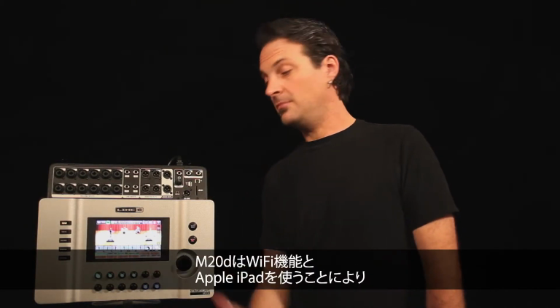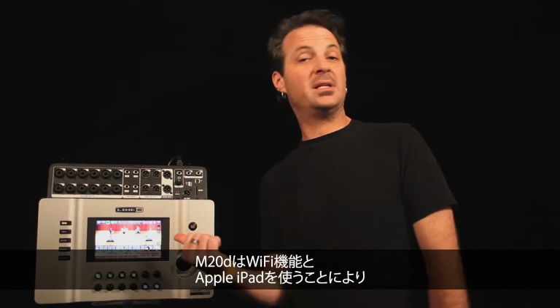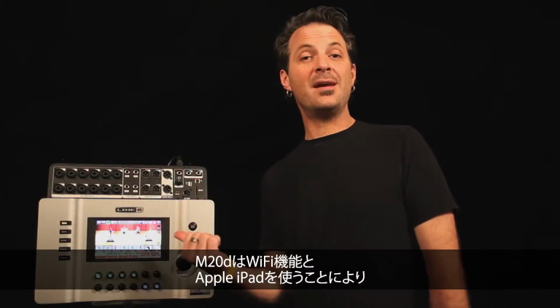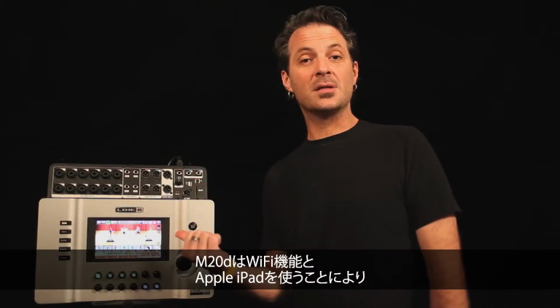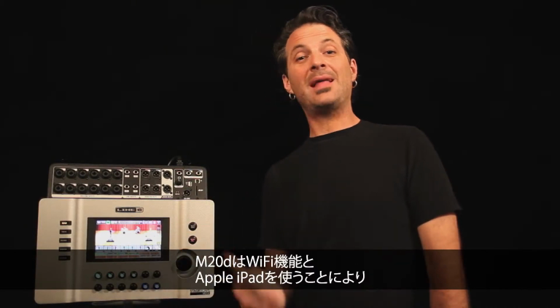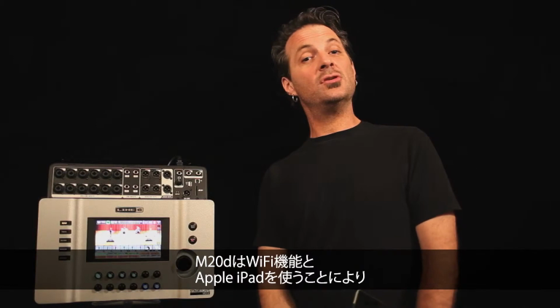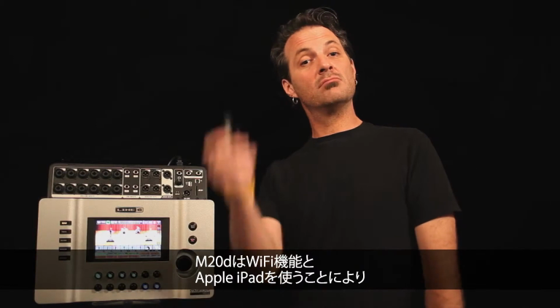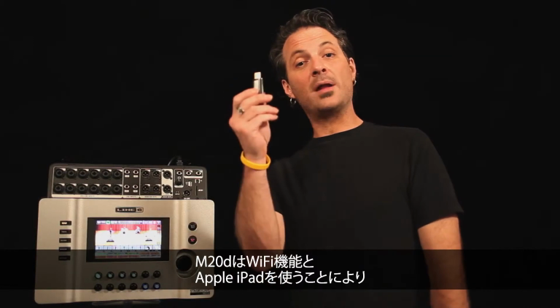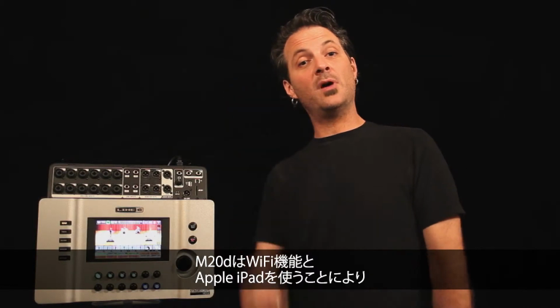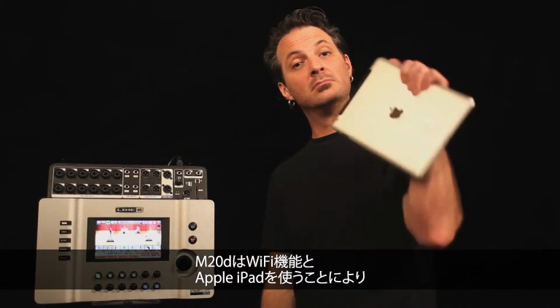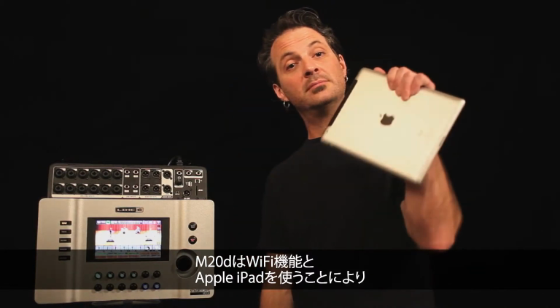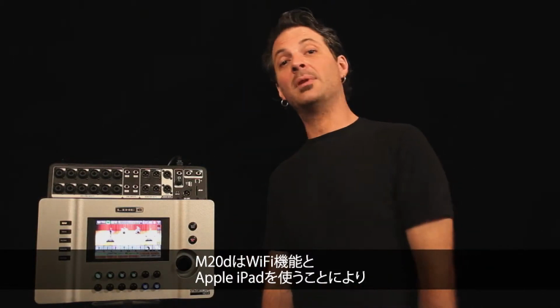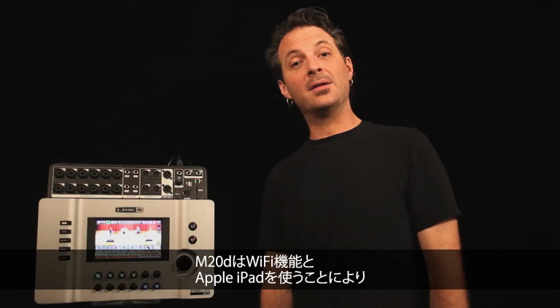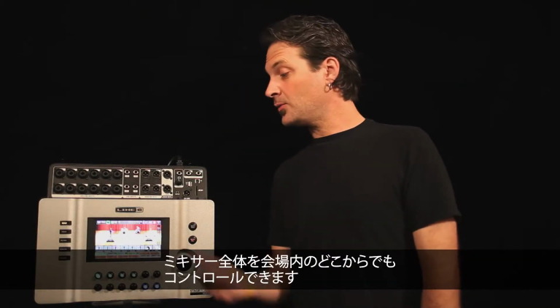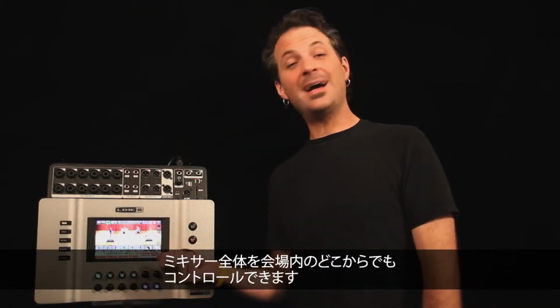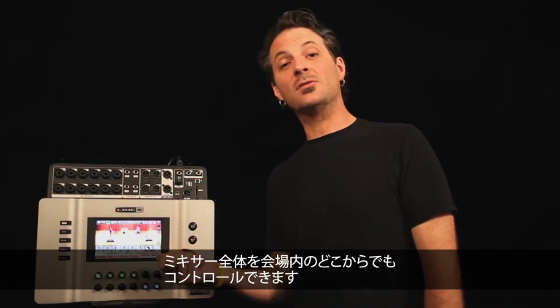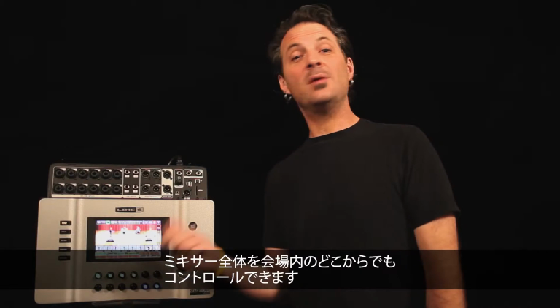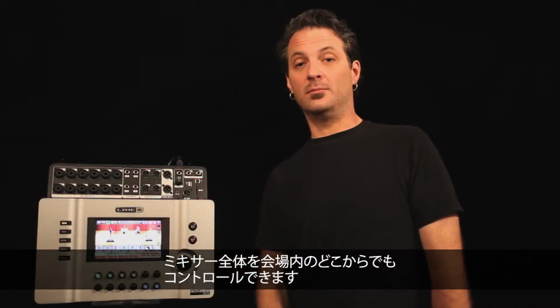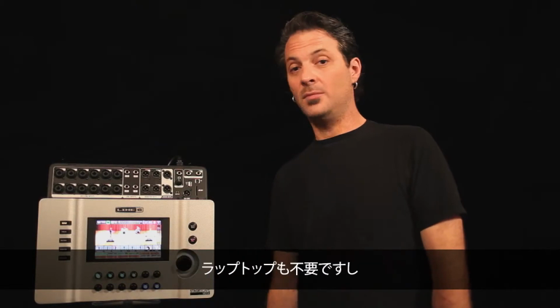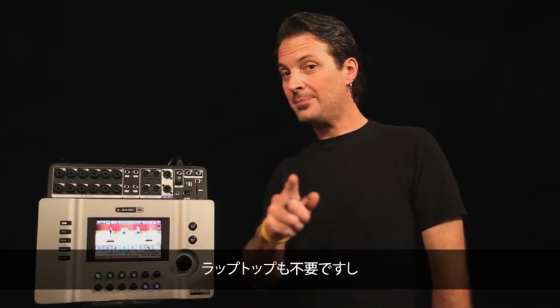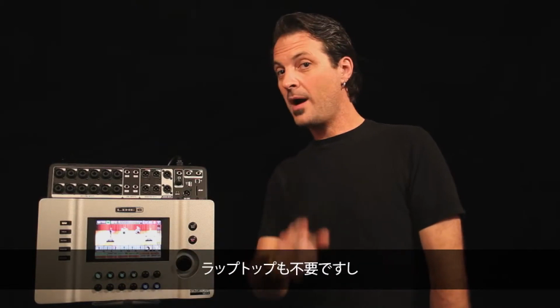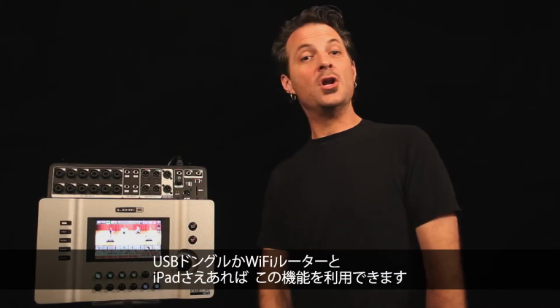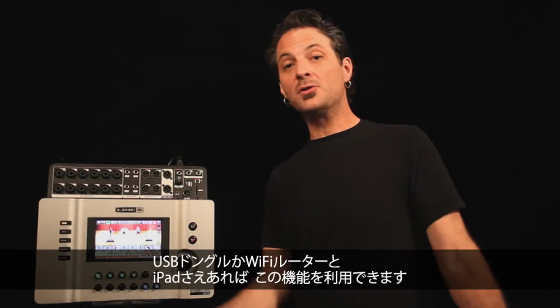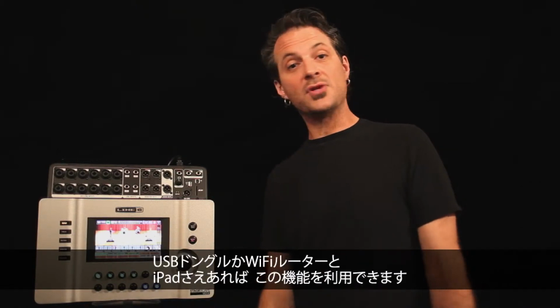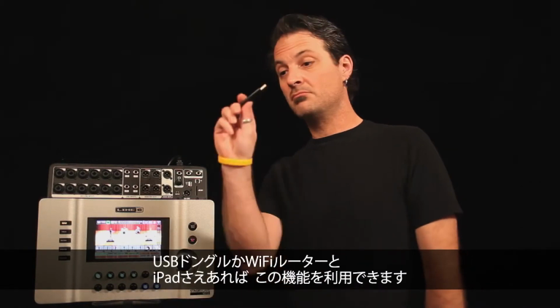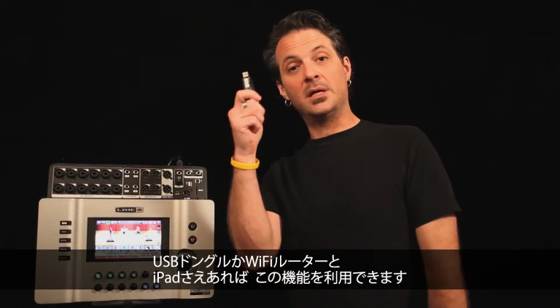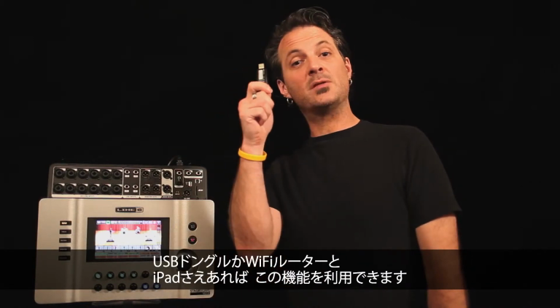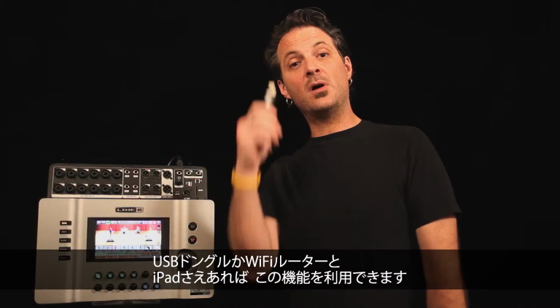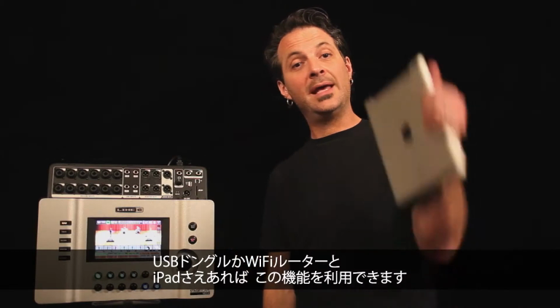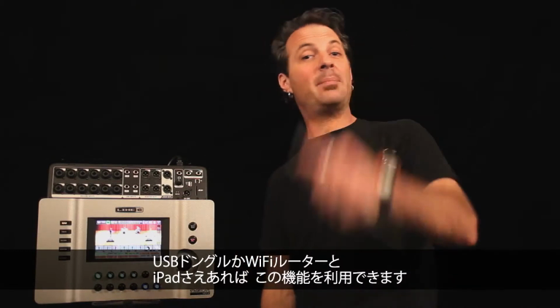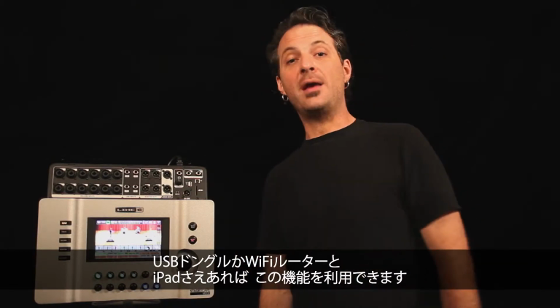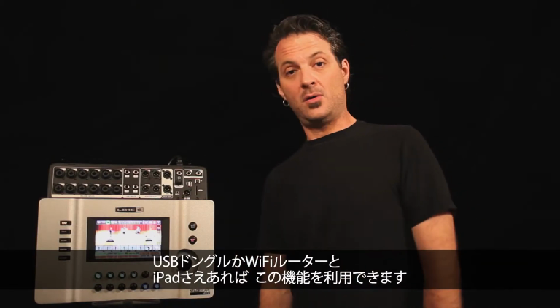The M20D takes care of this by allowing you to use a wireless USB dongle and an Apple iPad to control the entire mixer from anywhere in the room. No laptop required, no additional router — just an inexpensive USB dongle and an iPad you may already own.